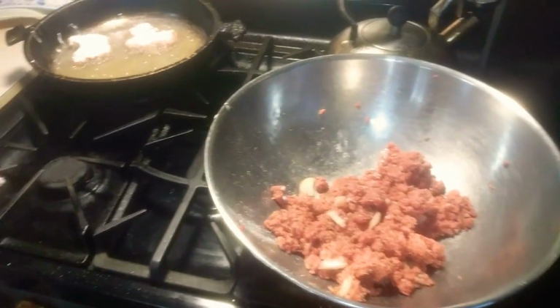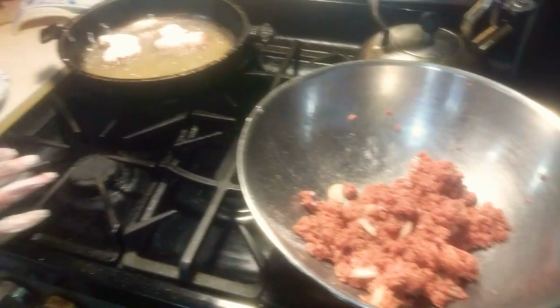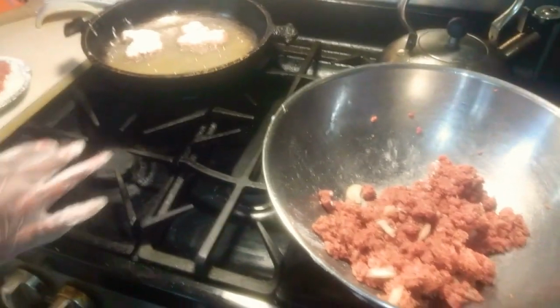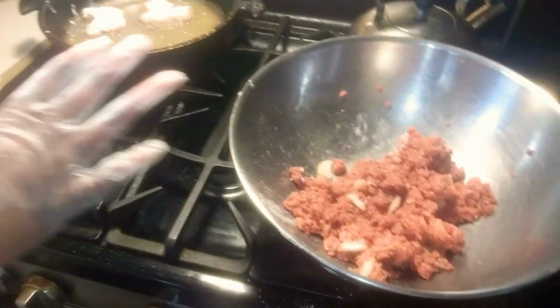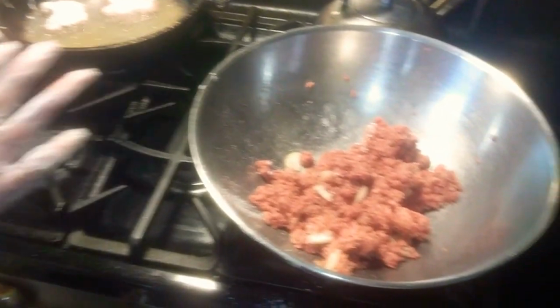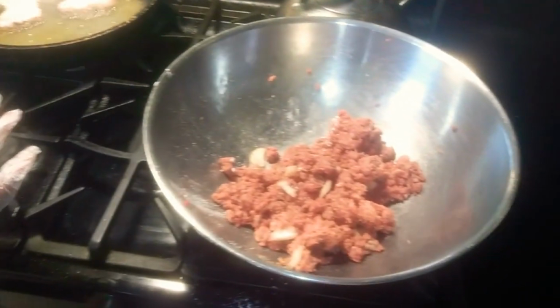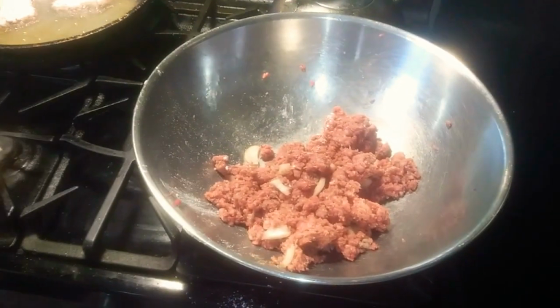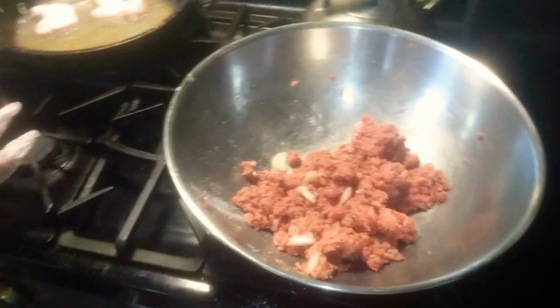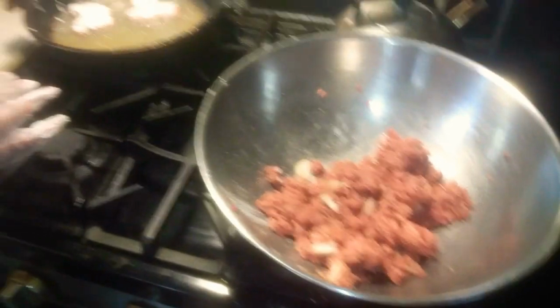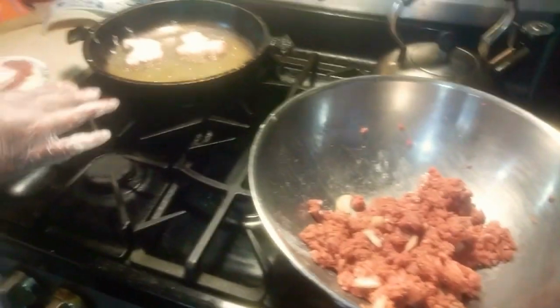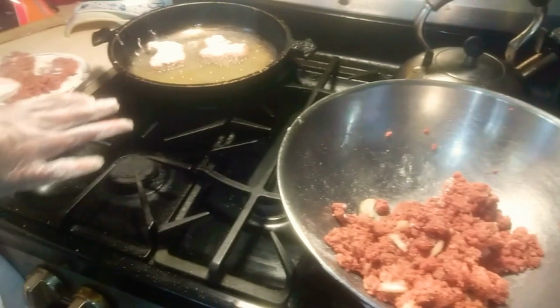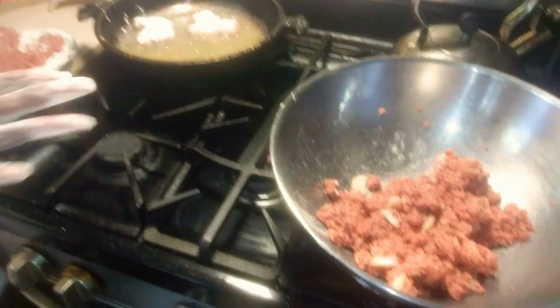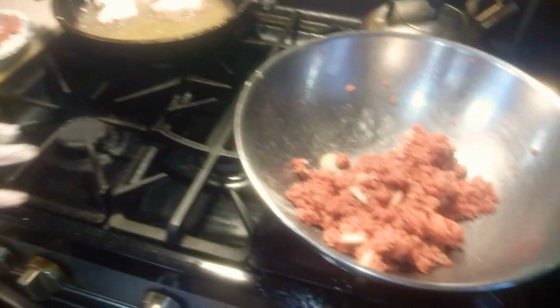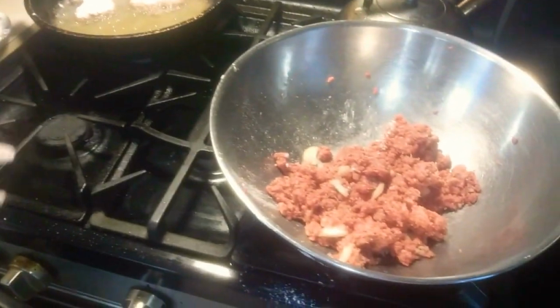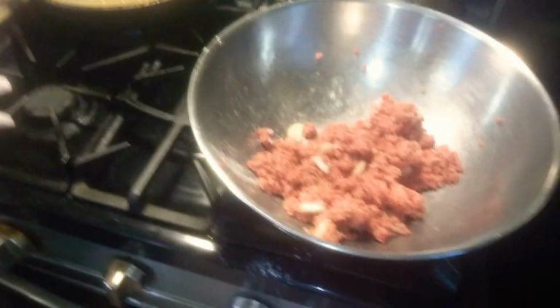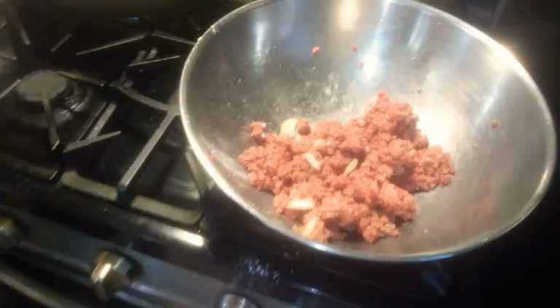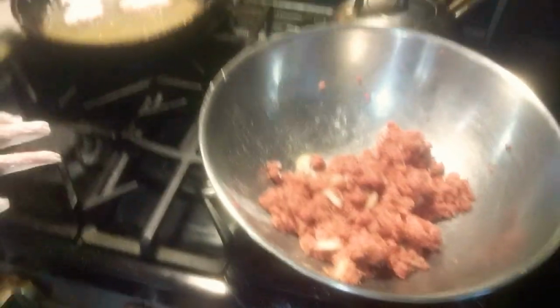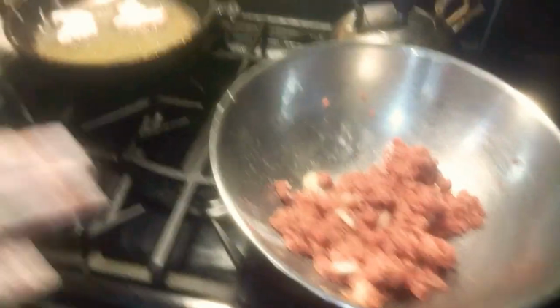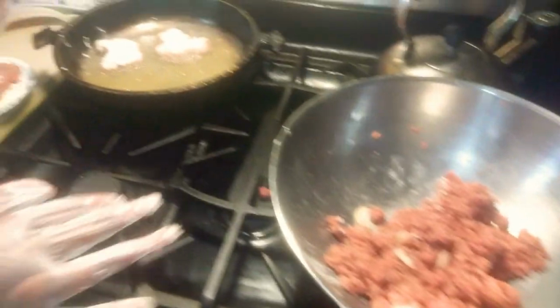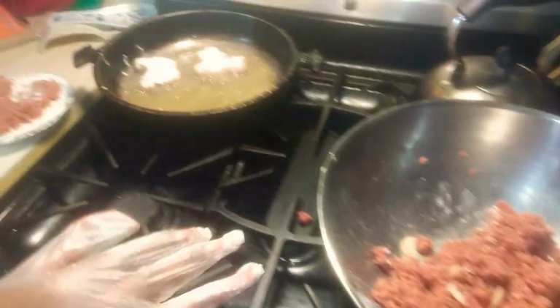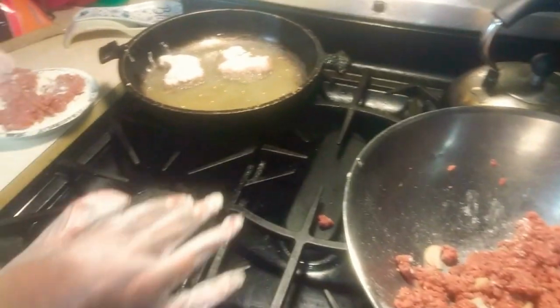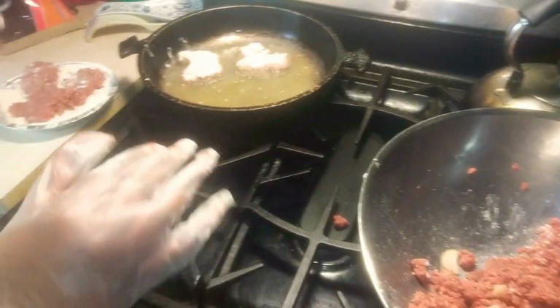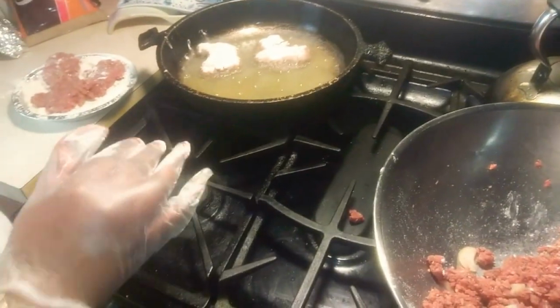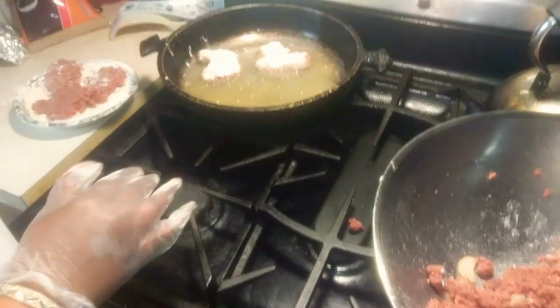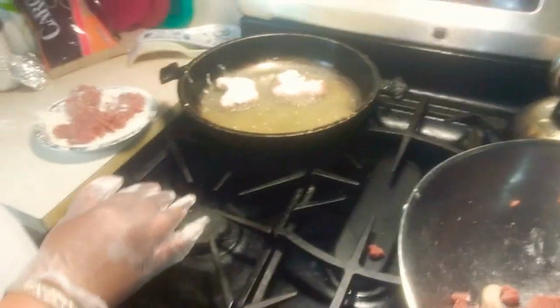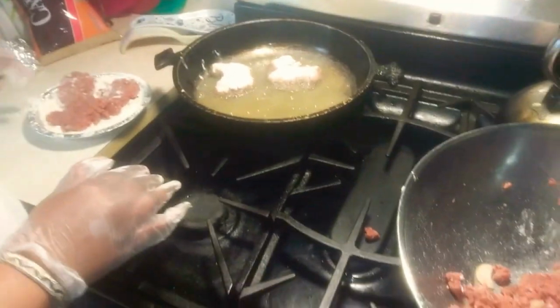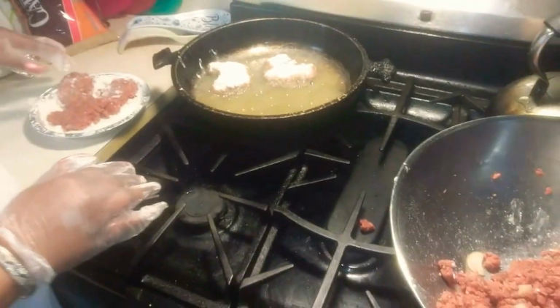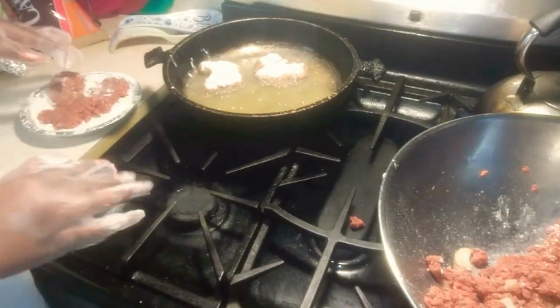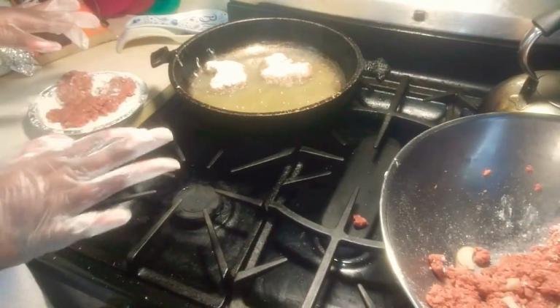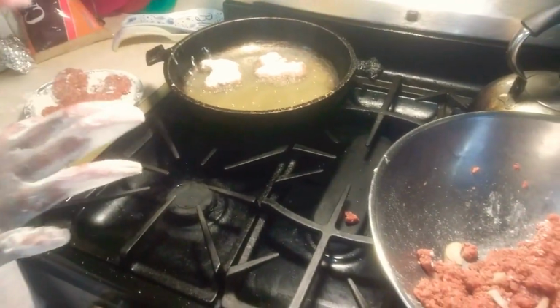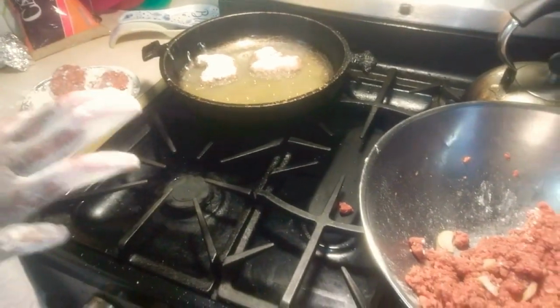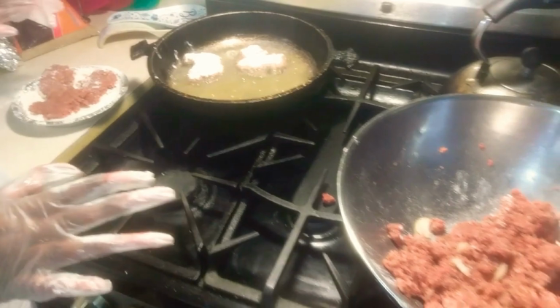I wanted to show you how I make hamburgers and gravy. It's nice and quick and easy, and it's affordable if you eat meat.